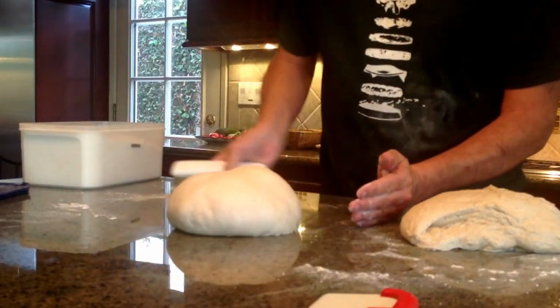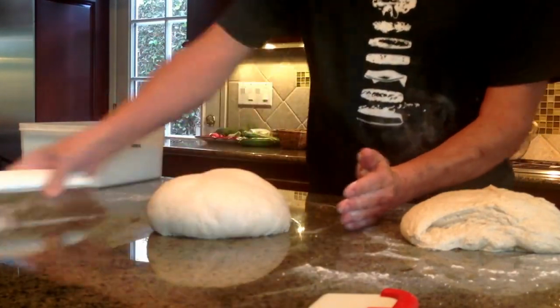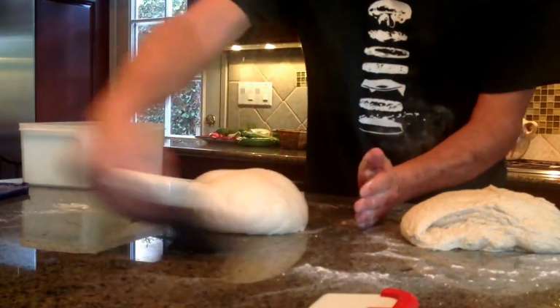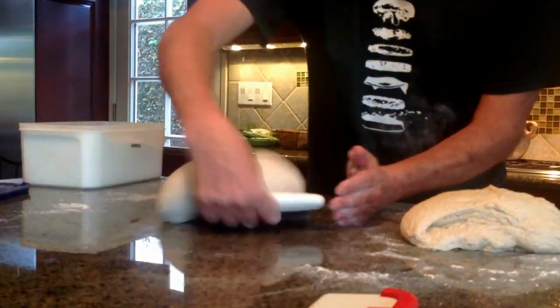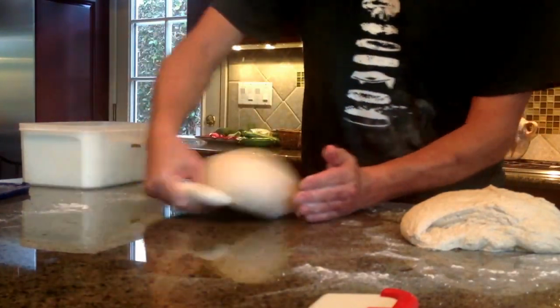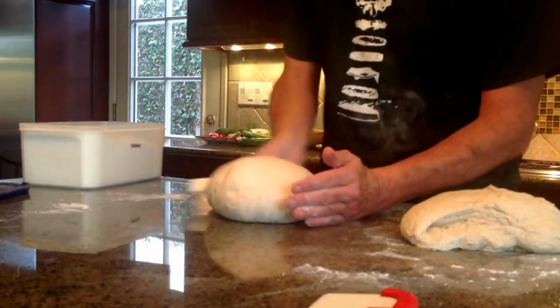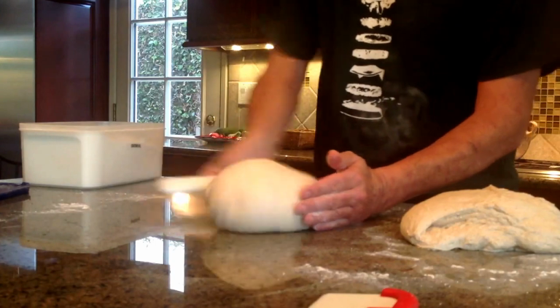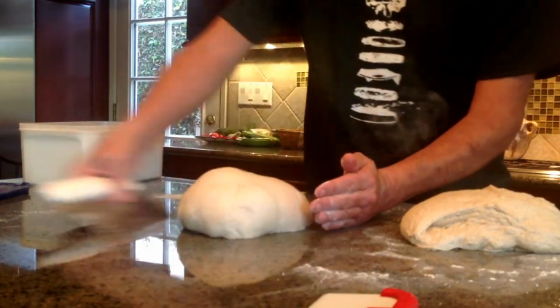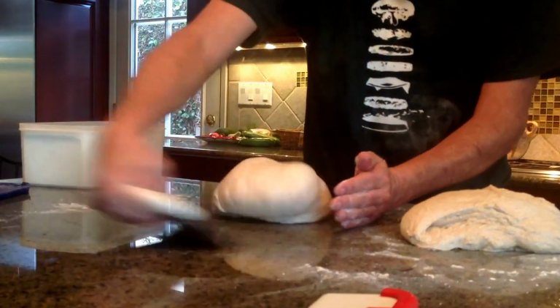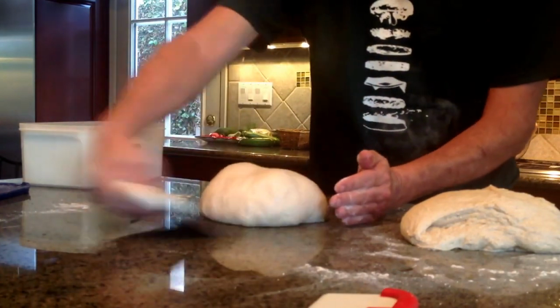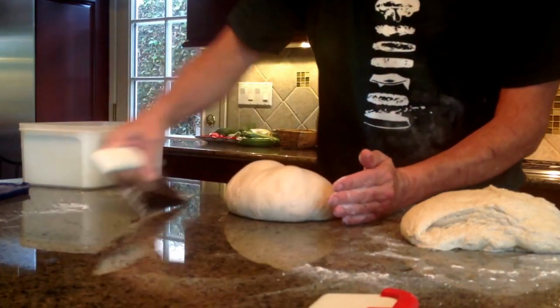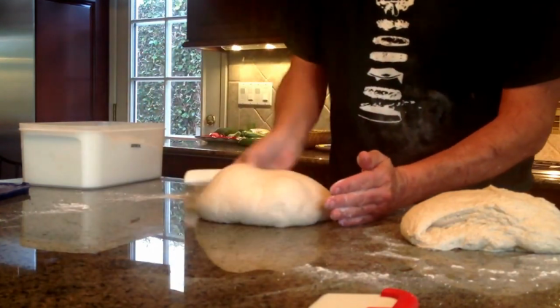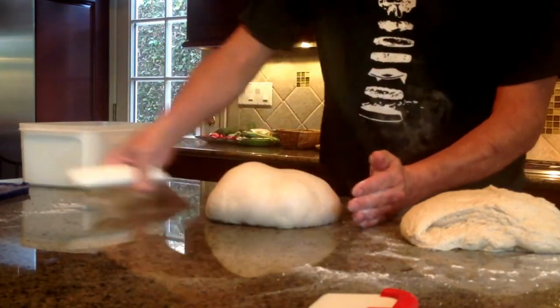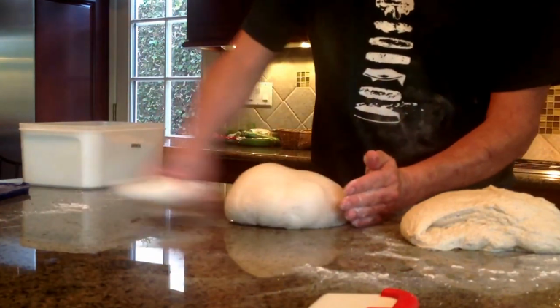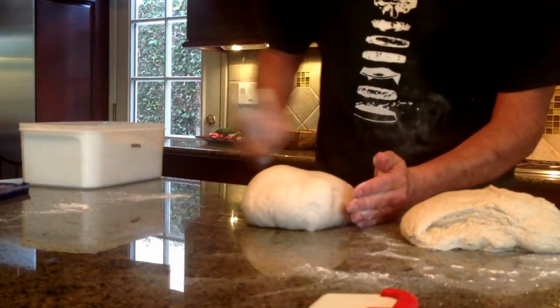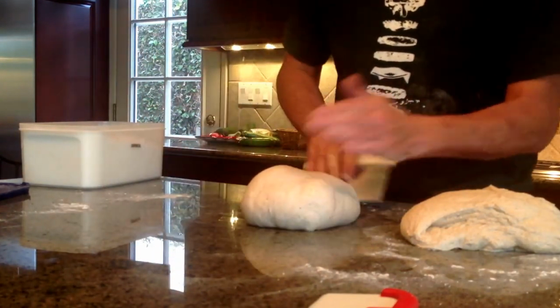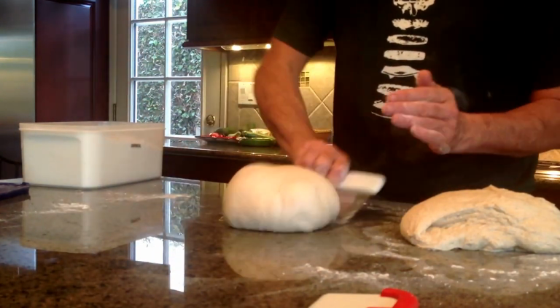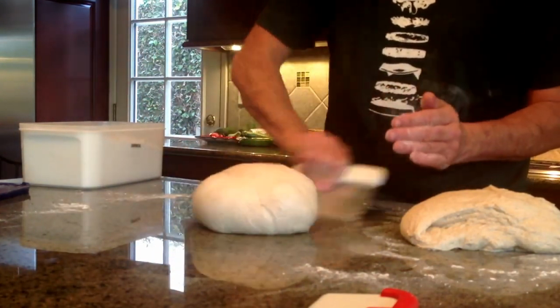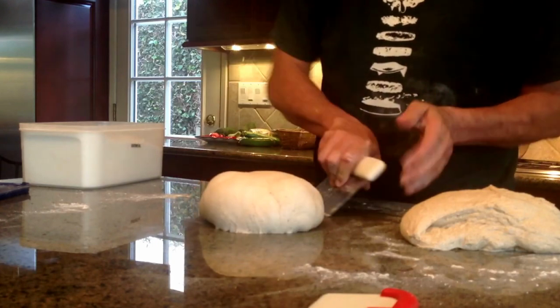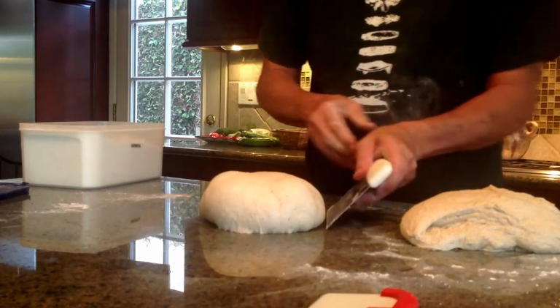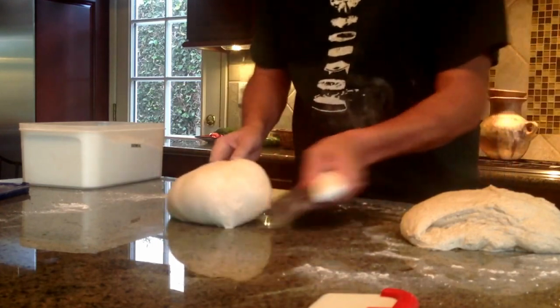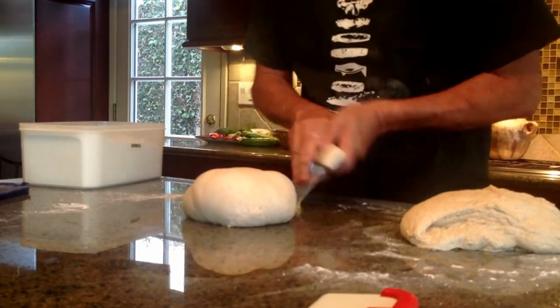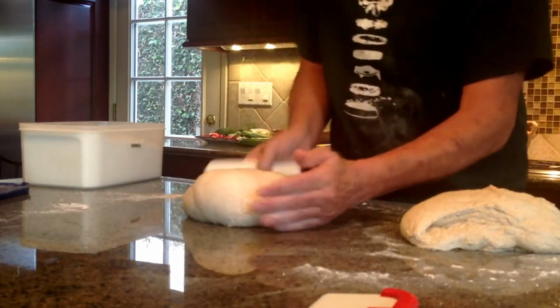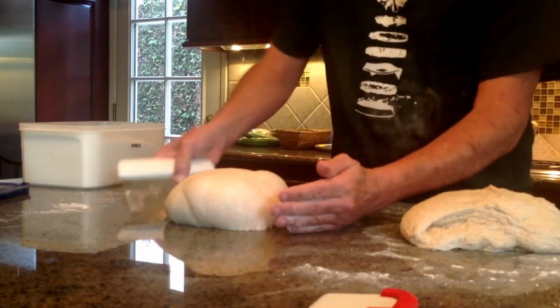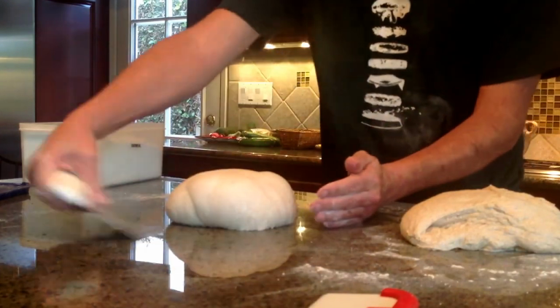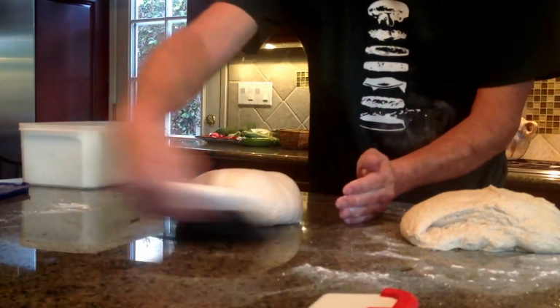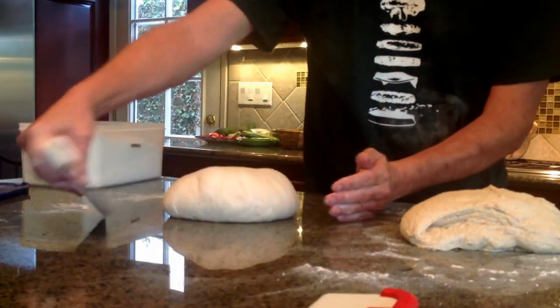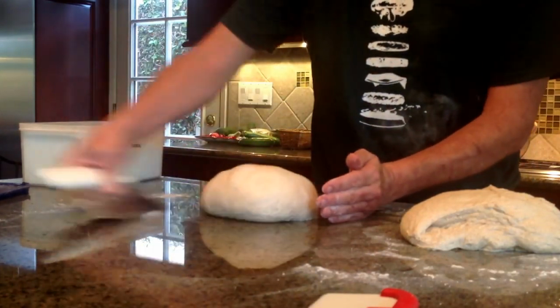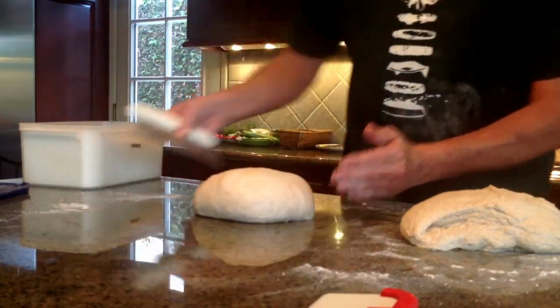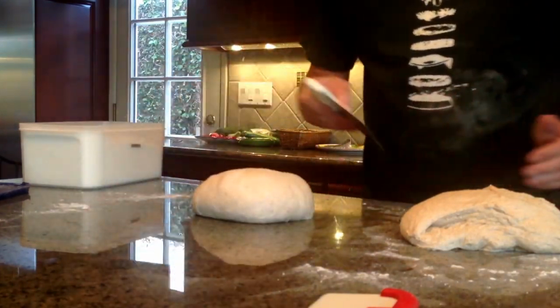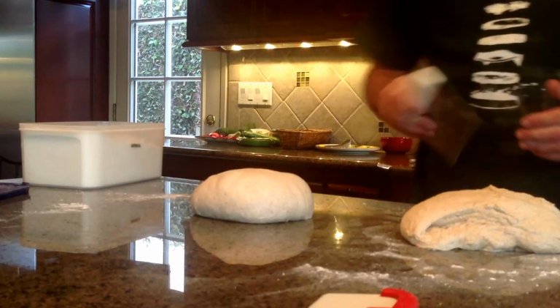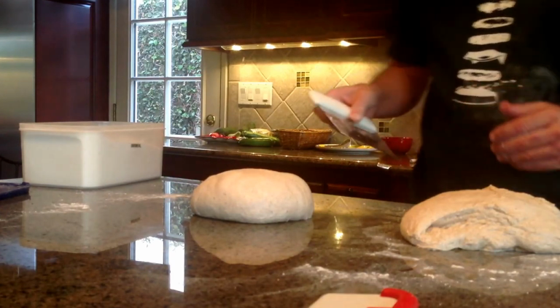This is looking pretty good. Look at those big bubbles we've got. I think that looks good enough. We're going to let that one rest, and we'll try the other one.